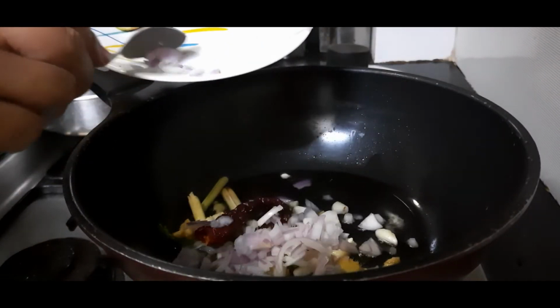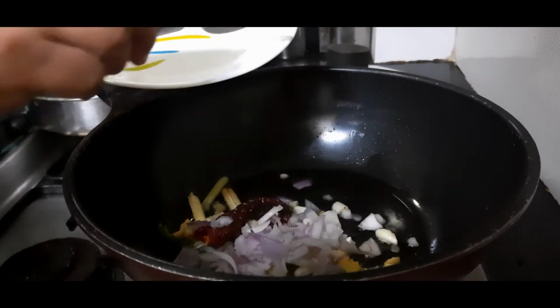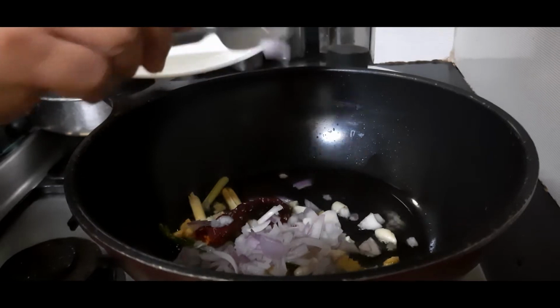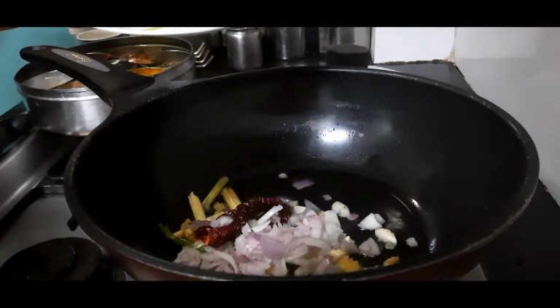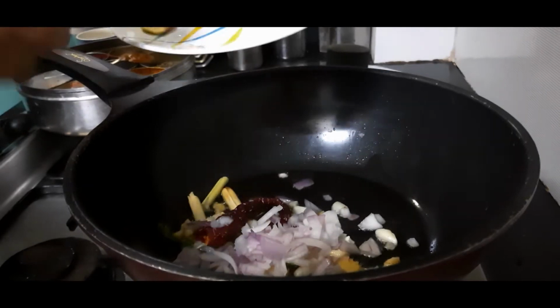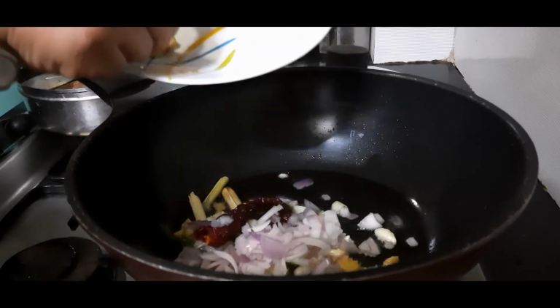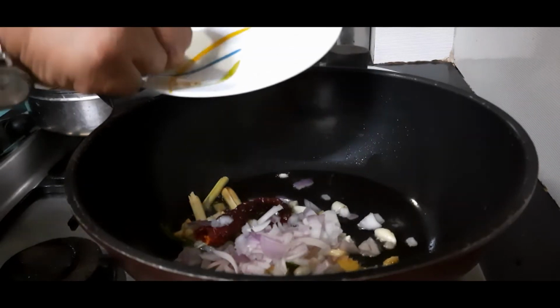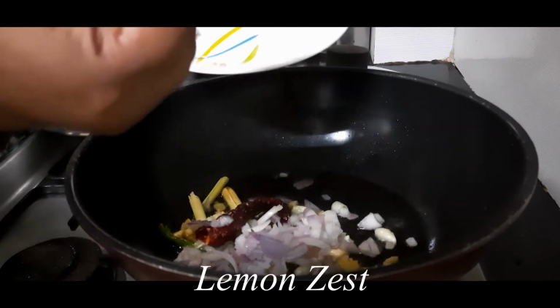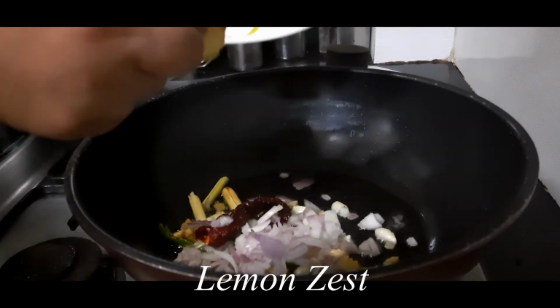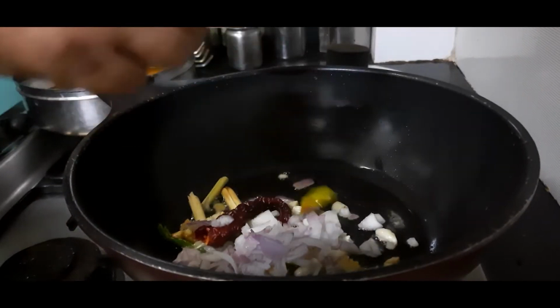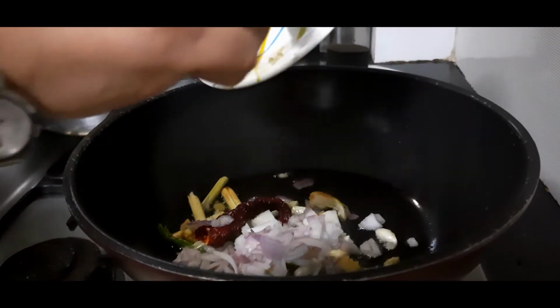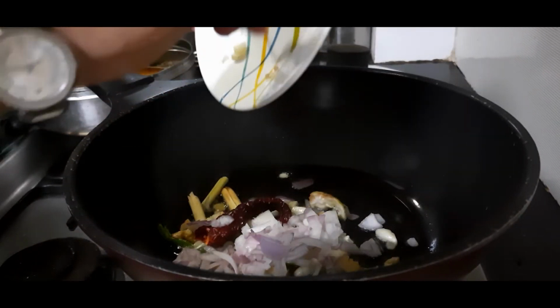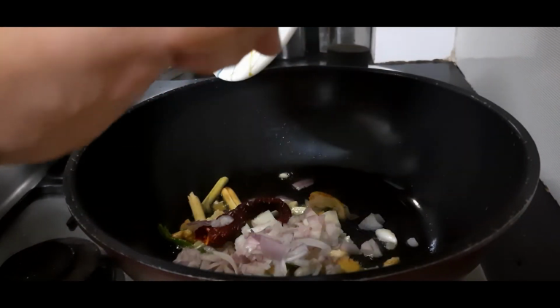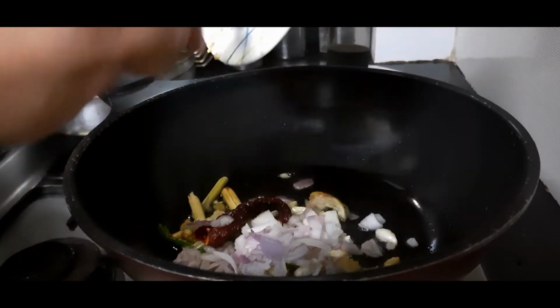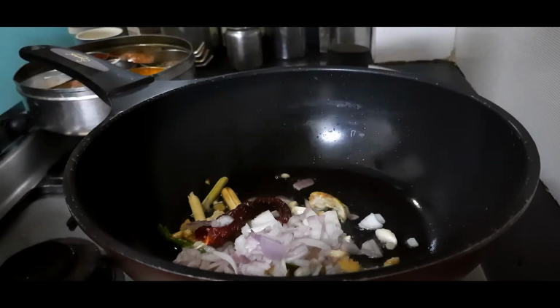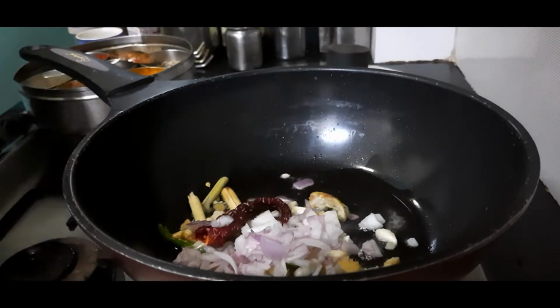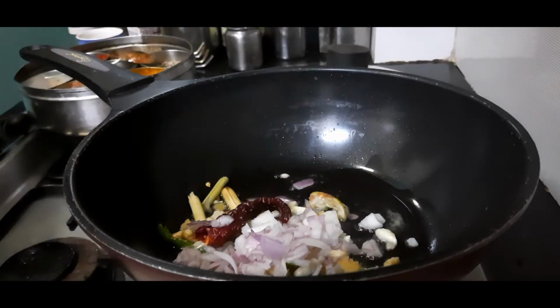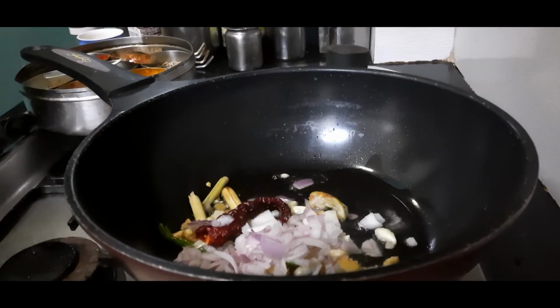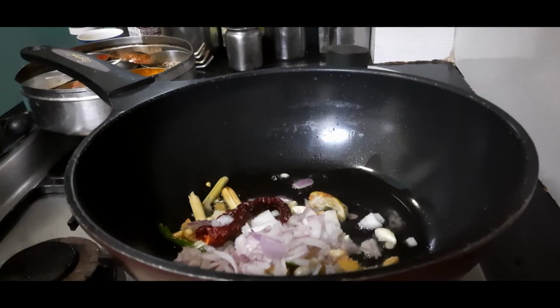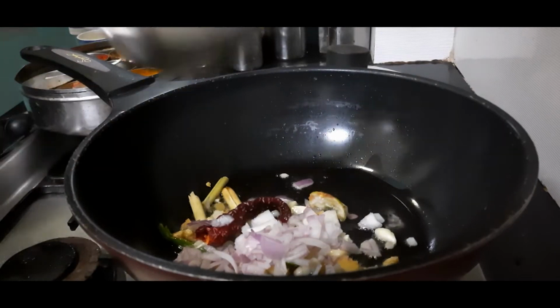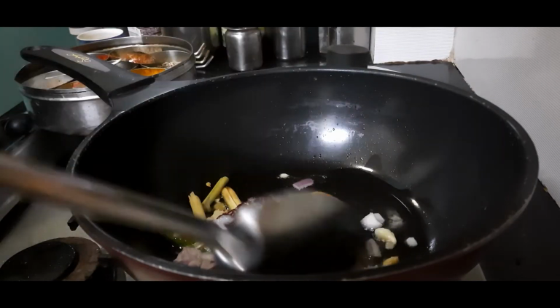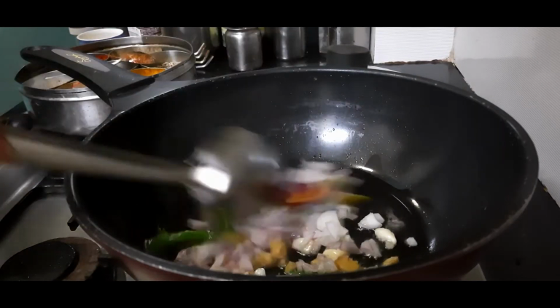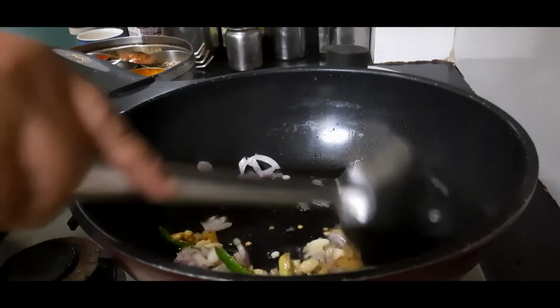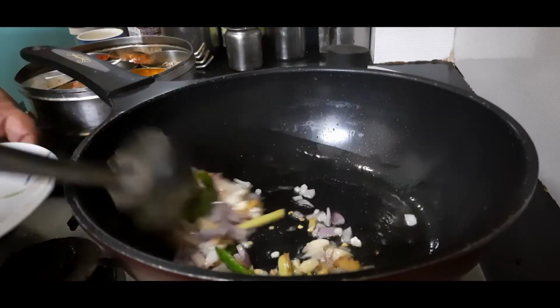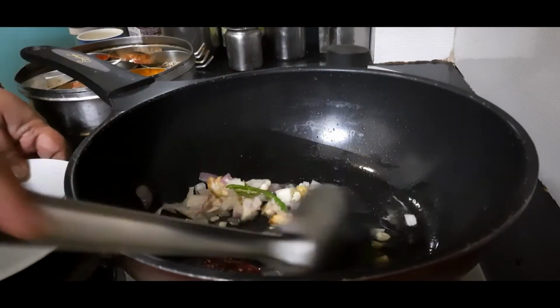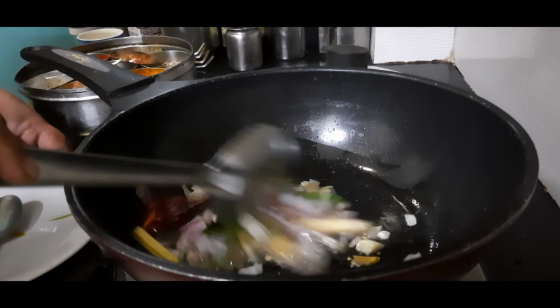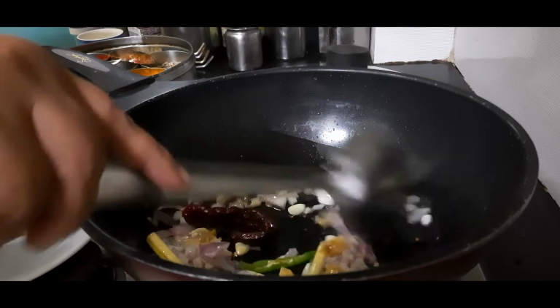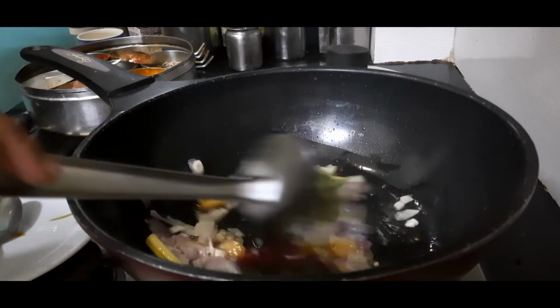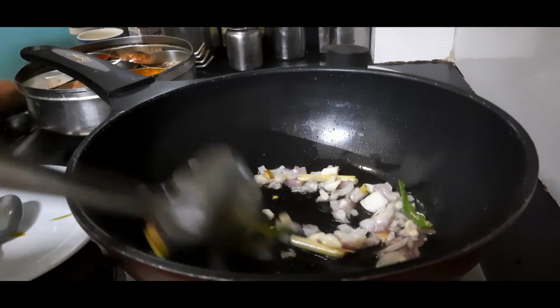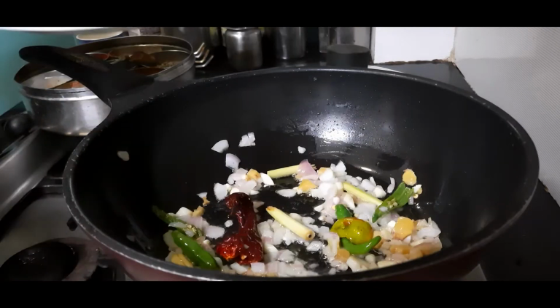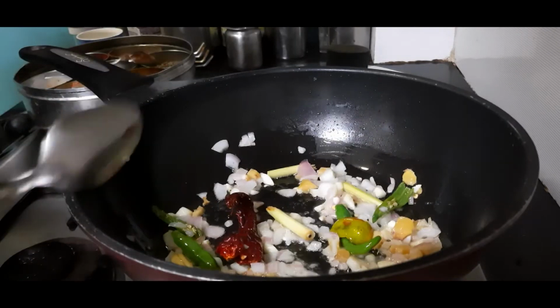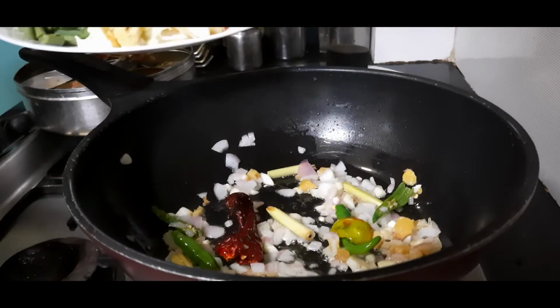I'm also adding about half a medium-sized onion, very finely chopped, and a lemon rind for extra flavor. Let's sauté them for some time — we don't want to cook too much. Once they have sautéed well...